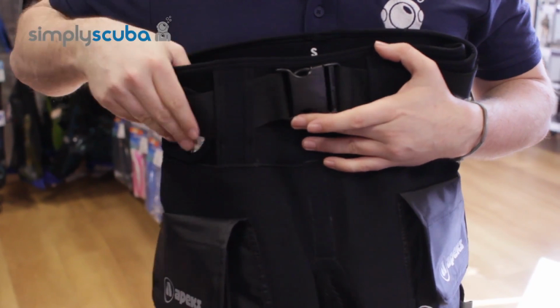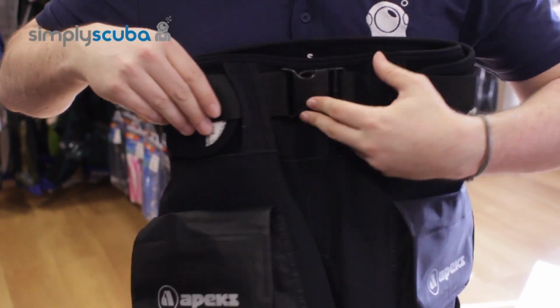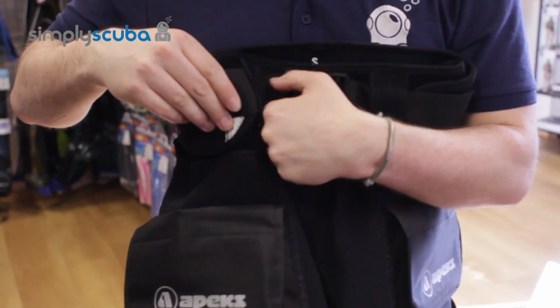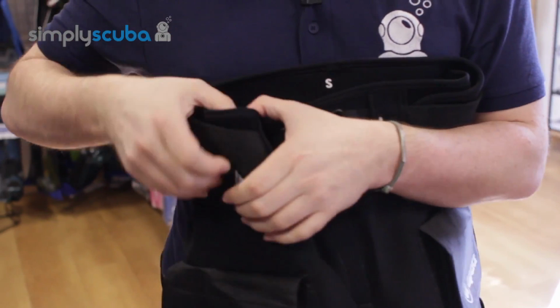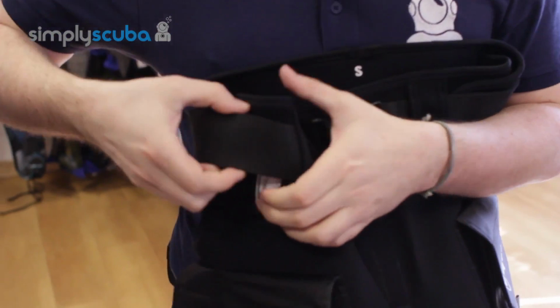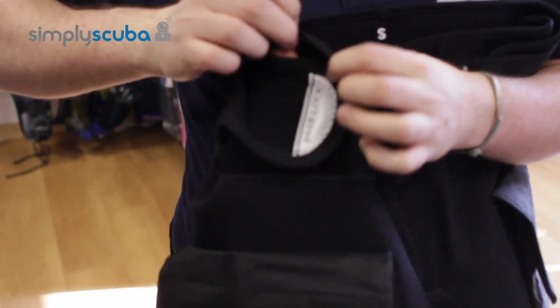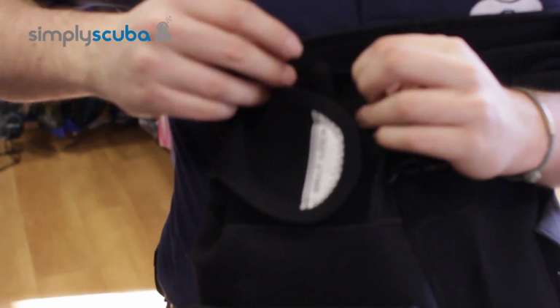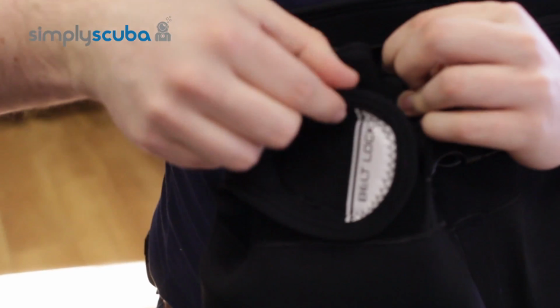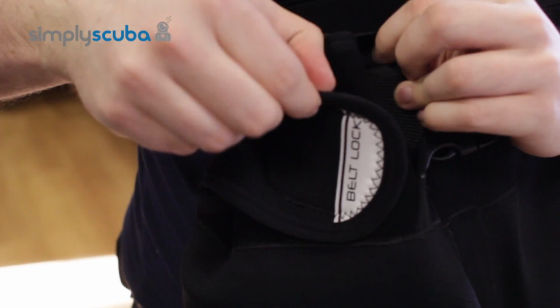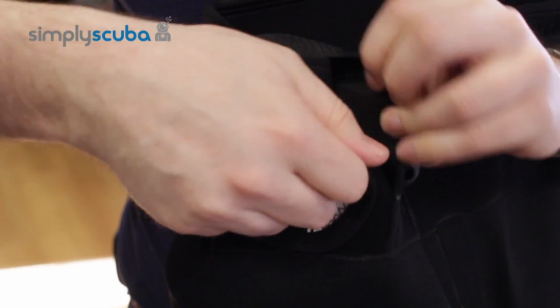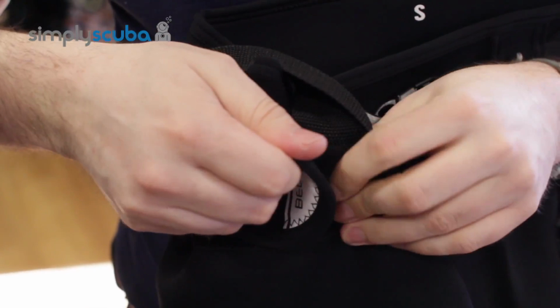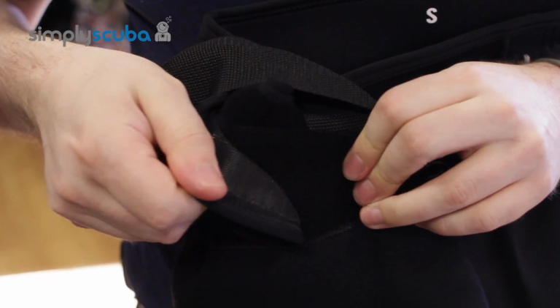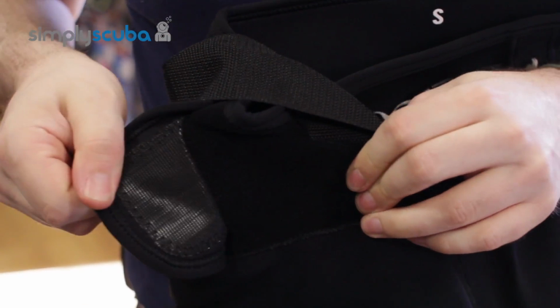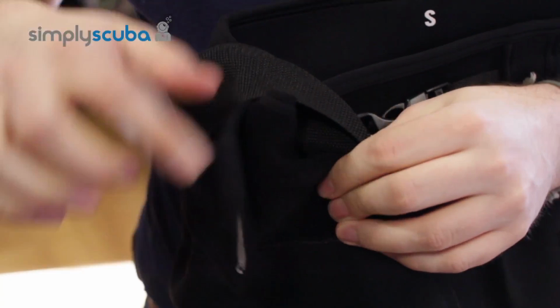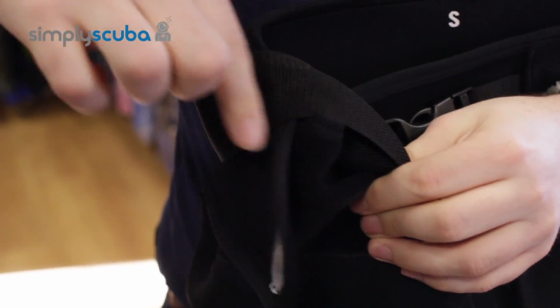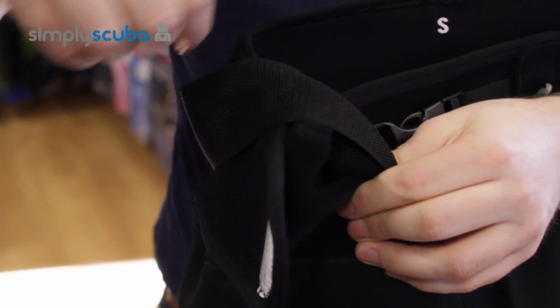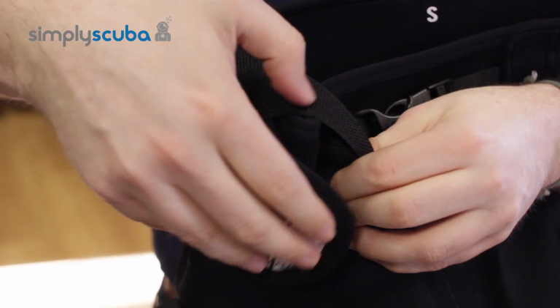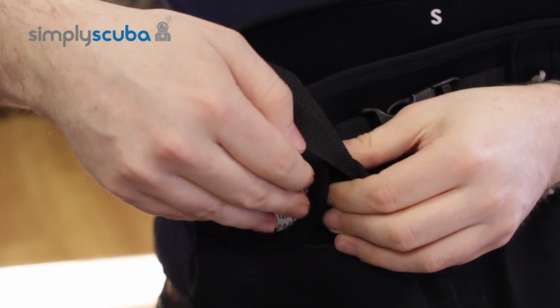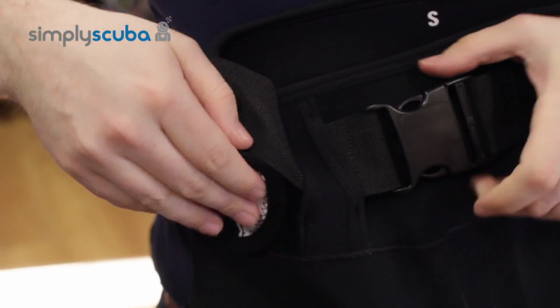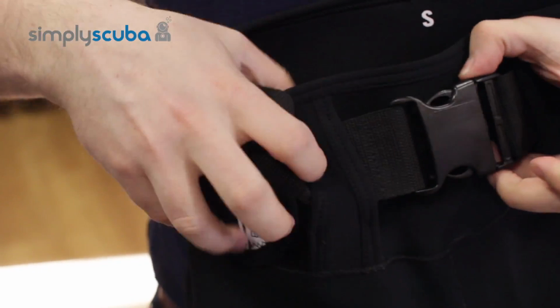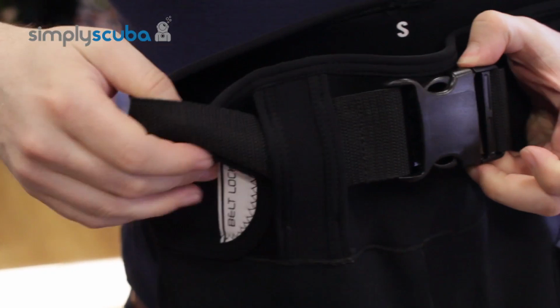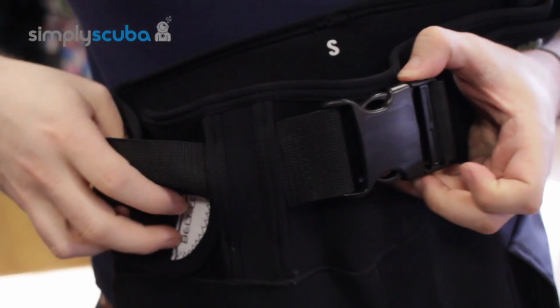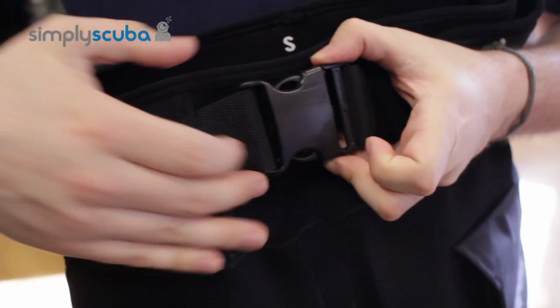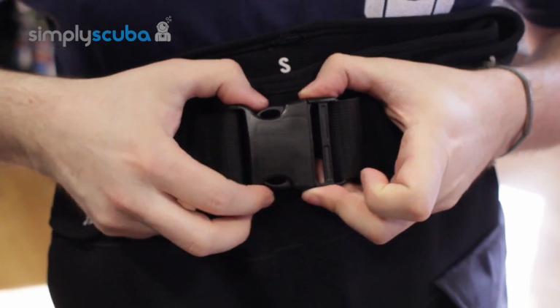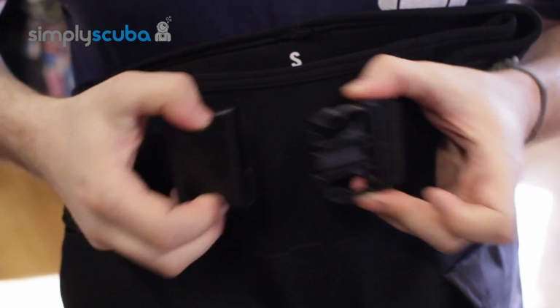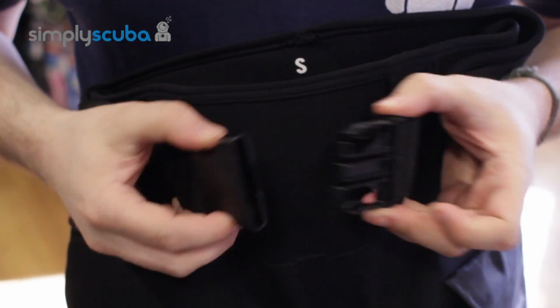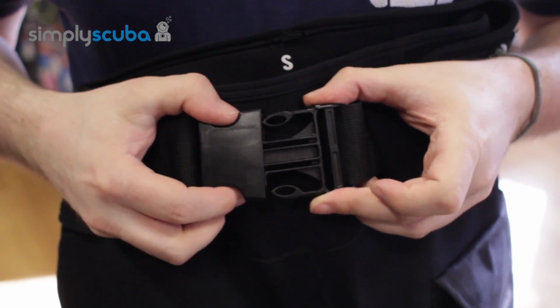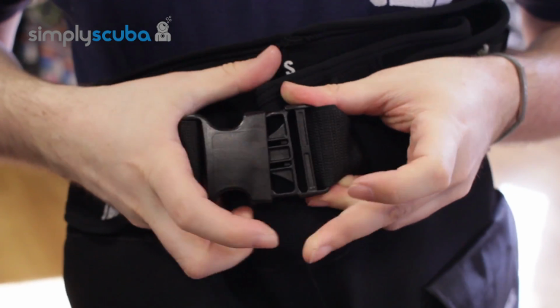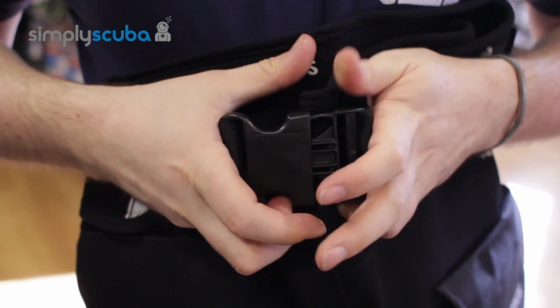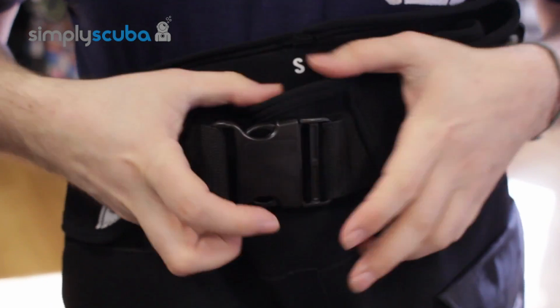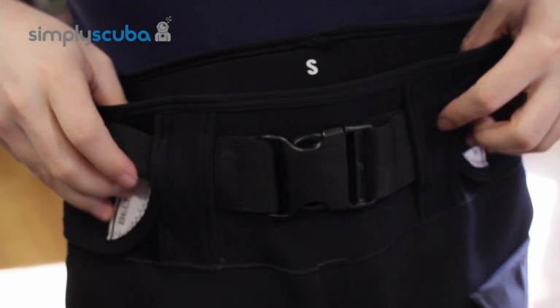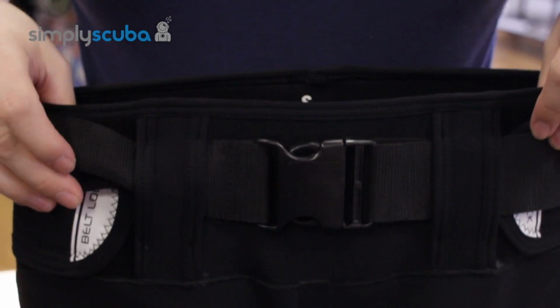At the top section you have a little belt lock velcro system and this is what adjusts the waistband, and then over the top of that you have a pinch clip belt as well.